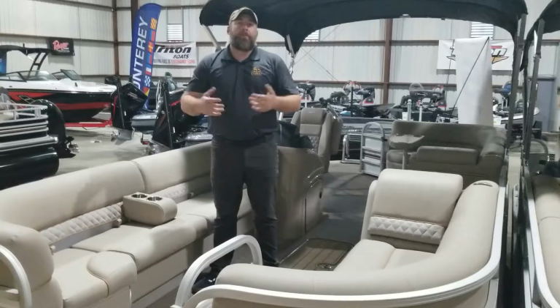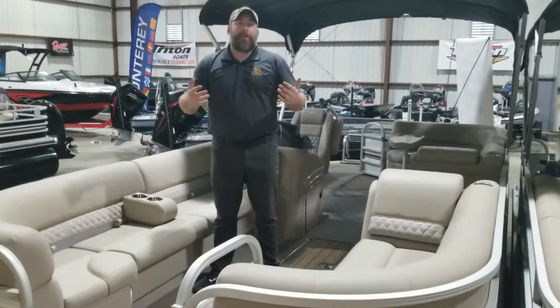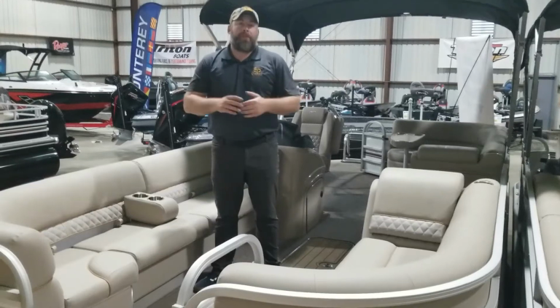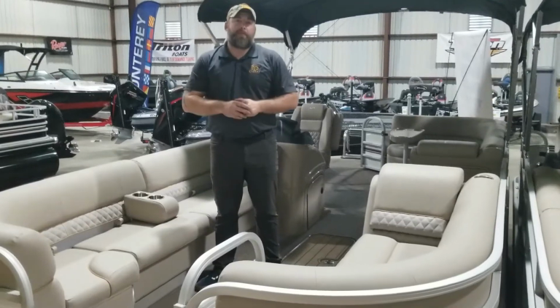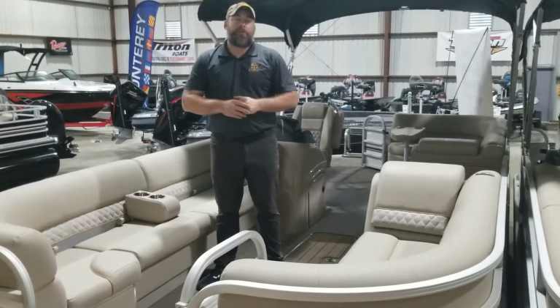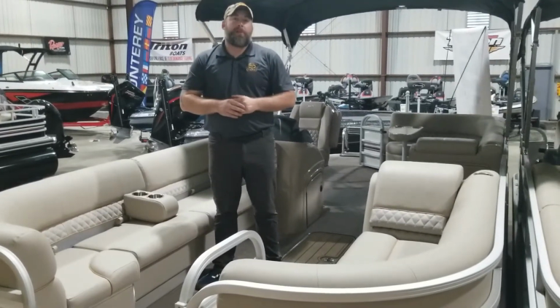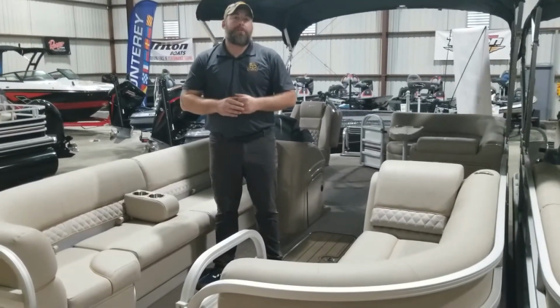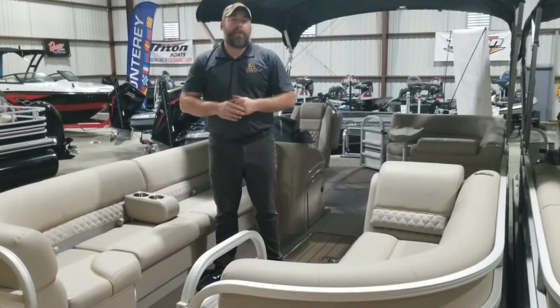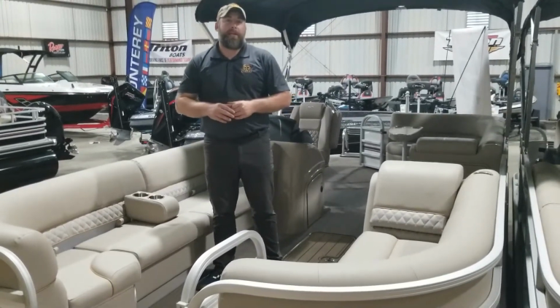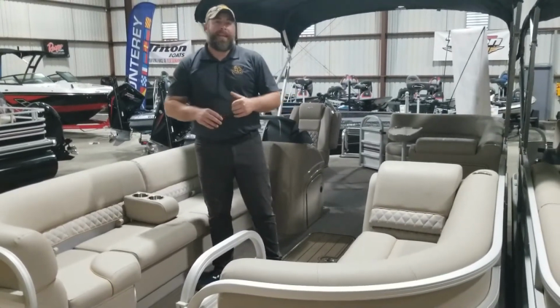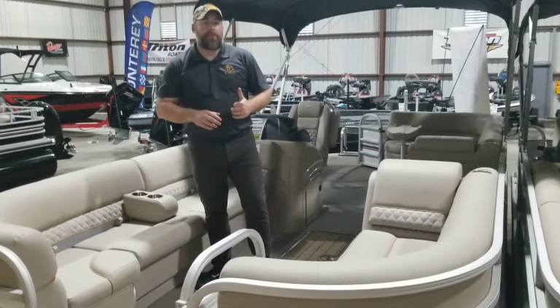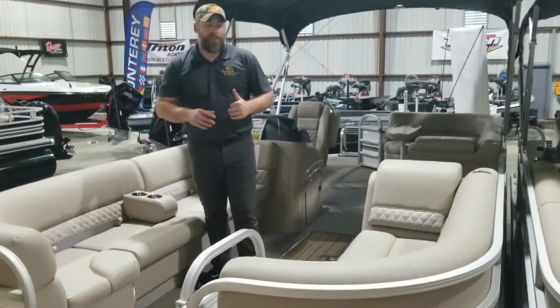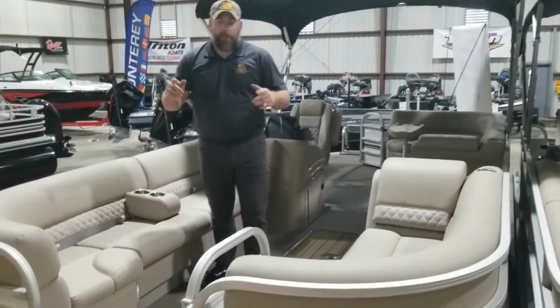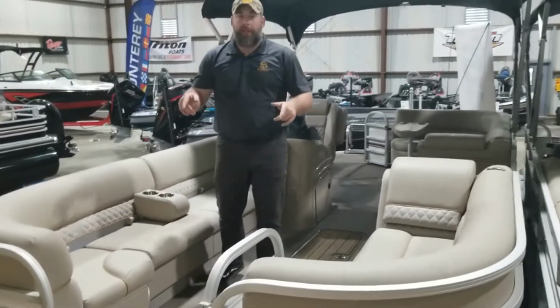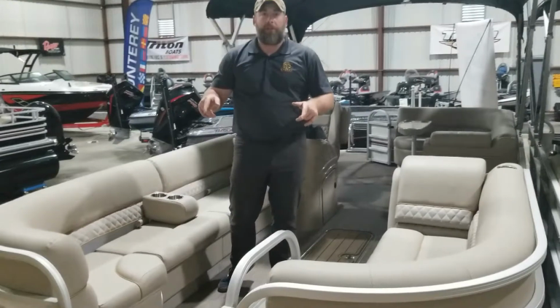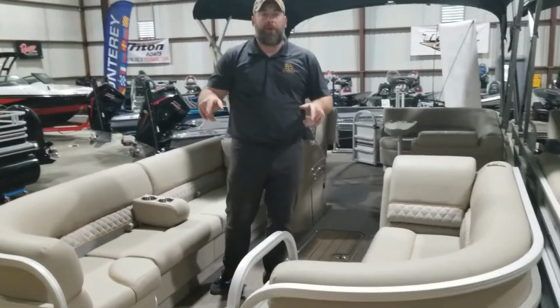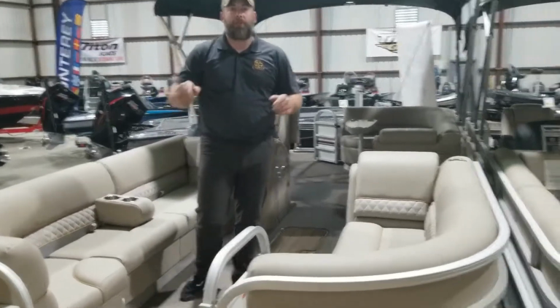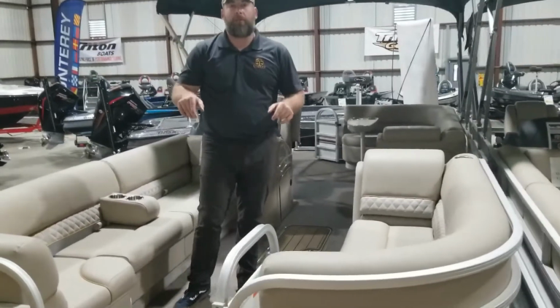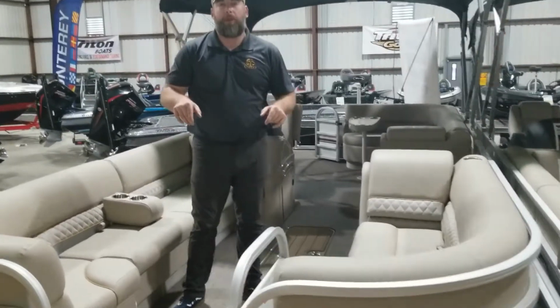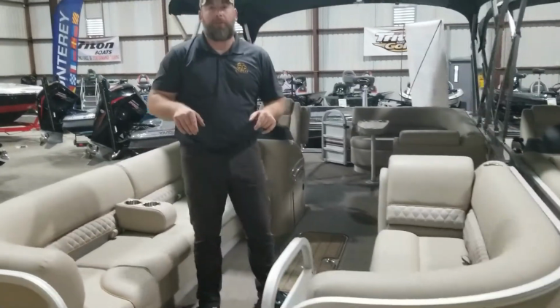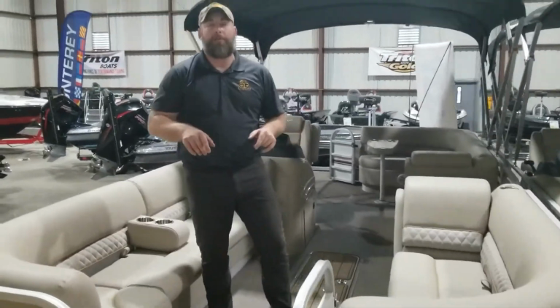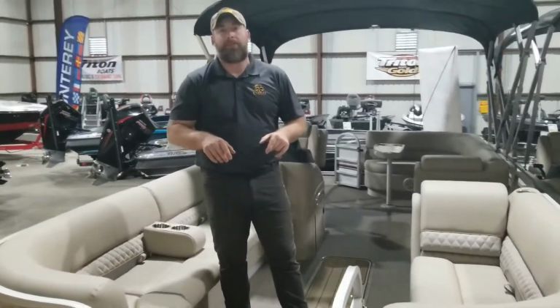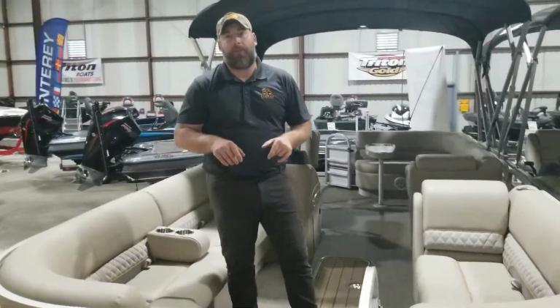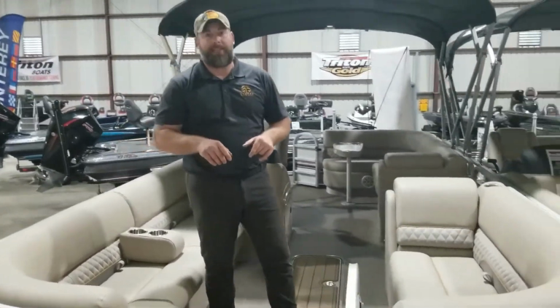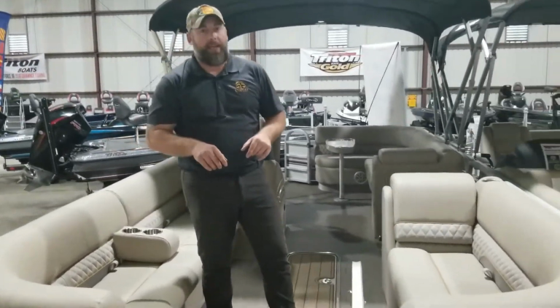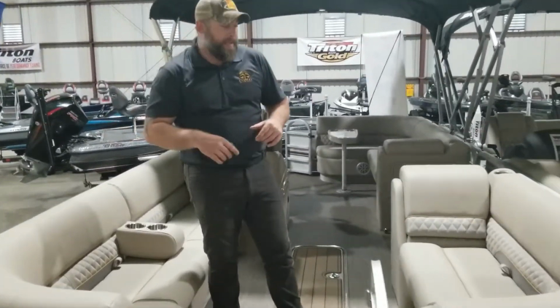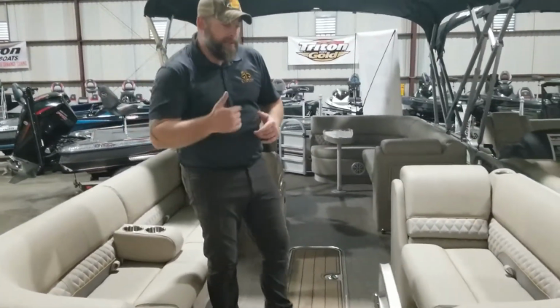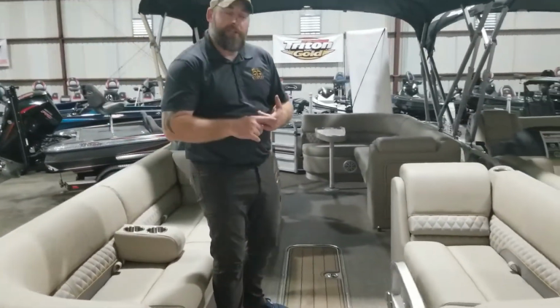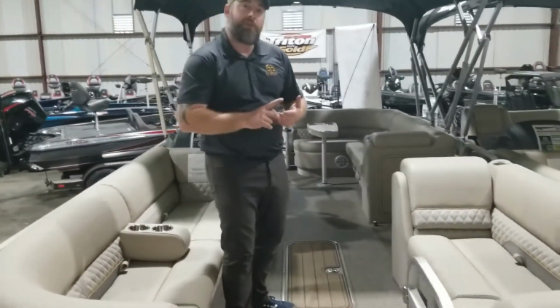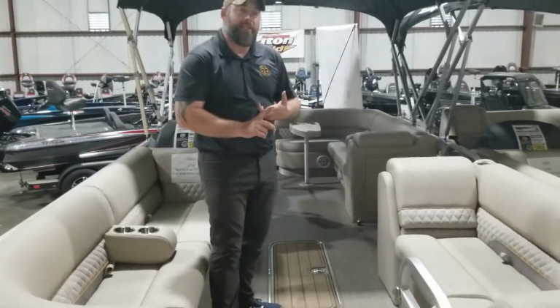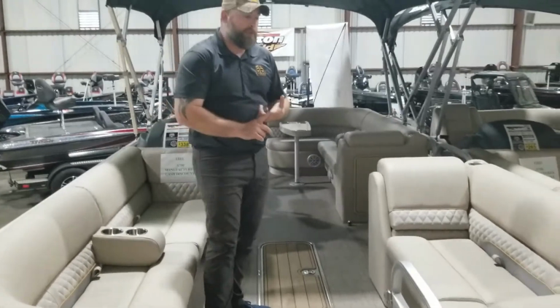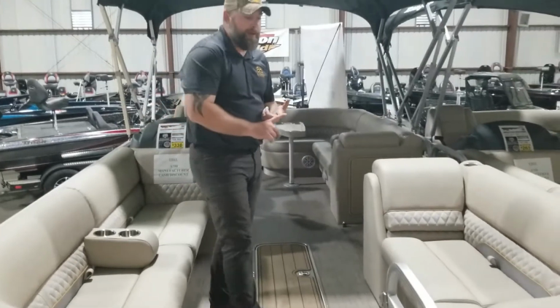Hey everyone, I'm Andrew with Eclipse Marine Group at Clarks Hill Marina out in Appling, Georgia. I wanted to go ahead and show you this boat. It's a 2020 Ranger RP223C — that's going to be a 22-foot tri-toon cruise model.